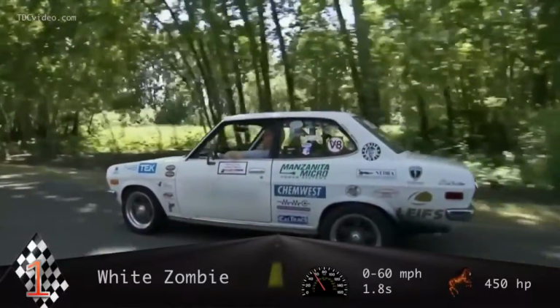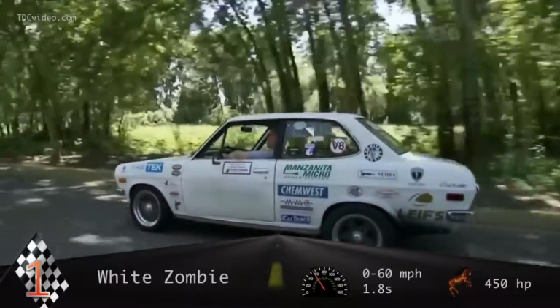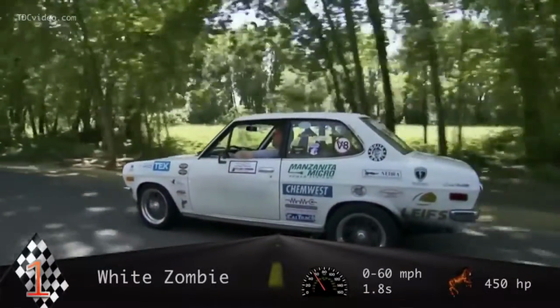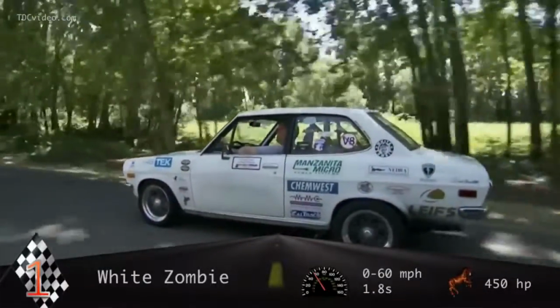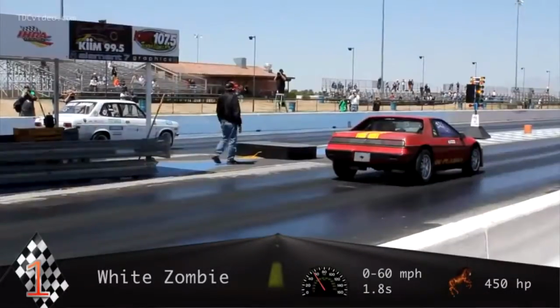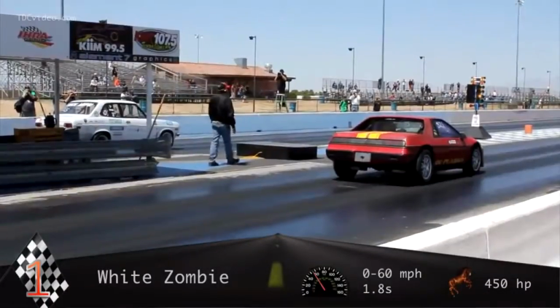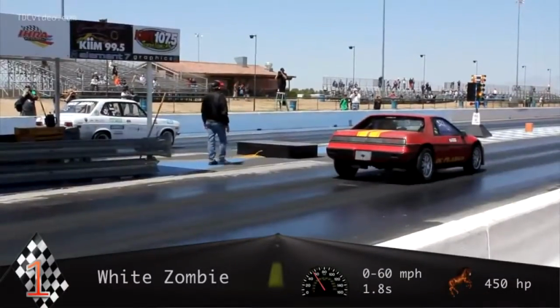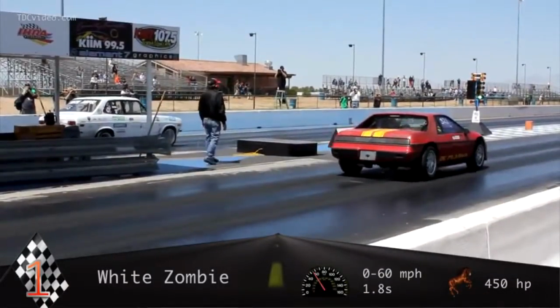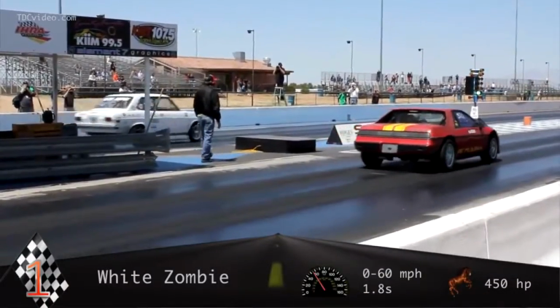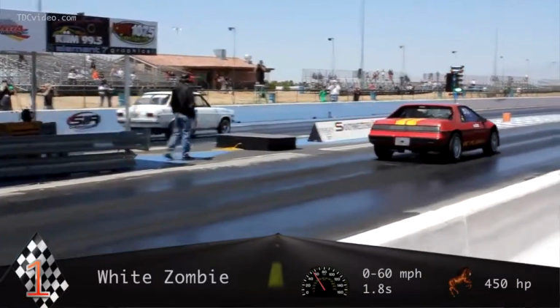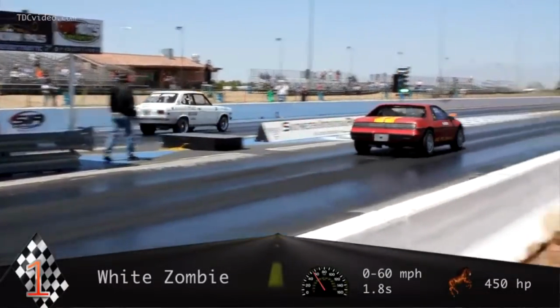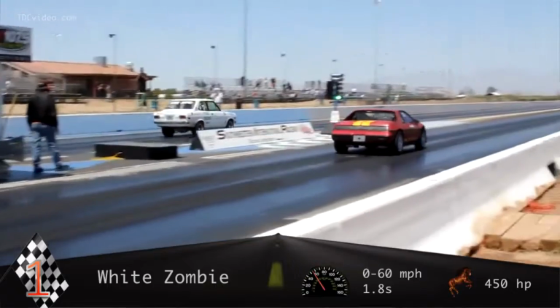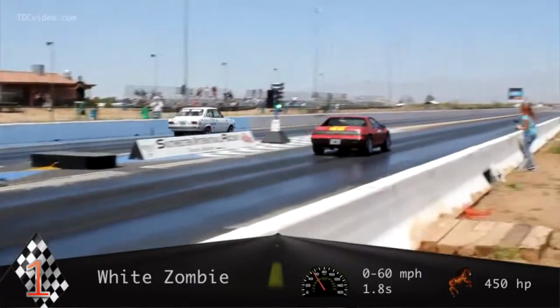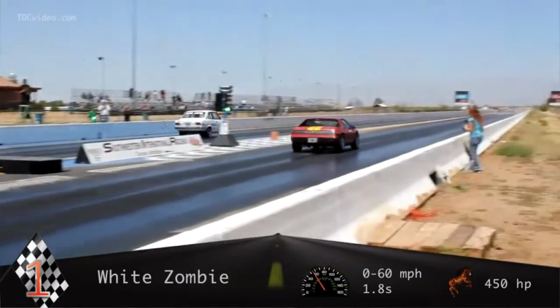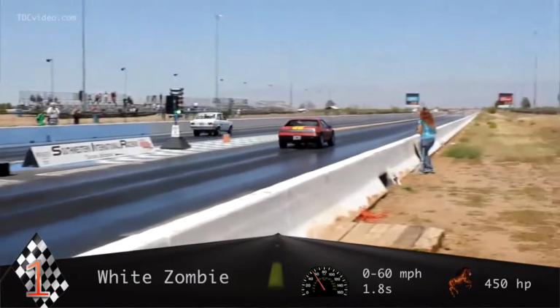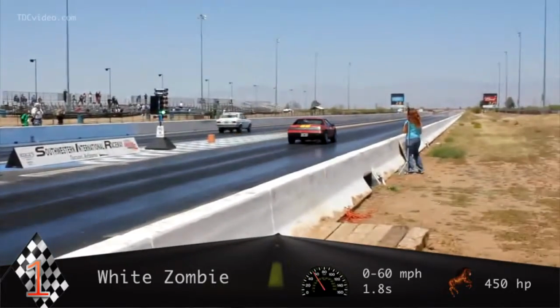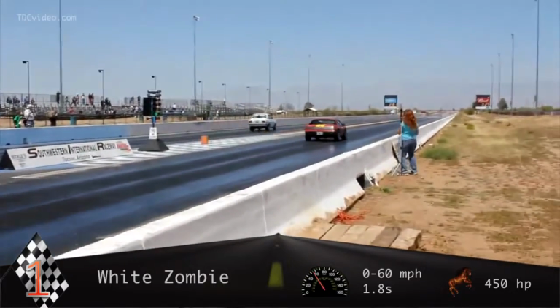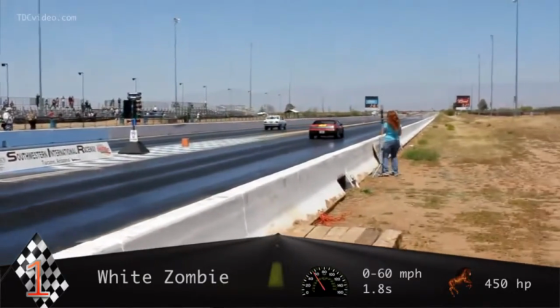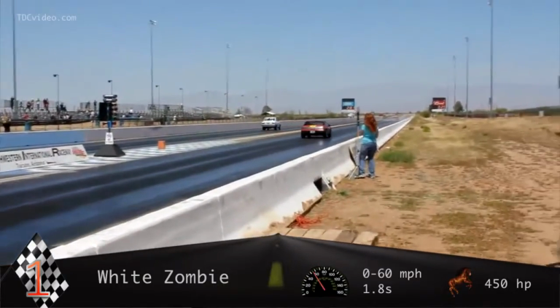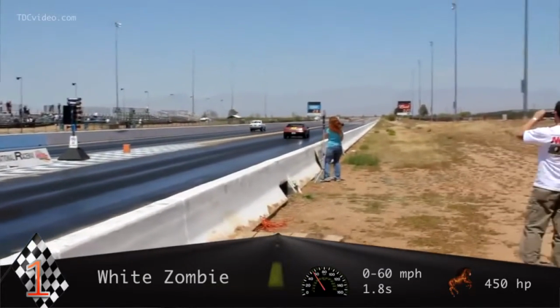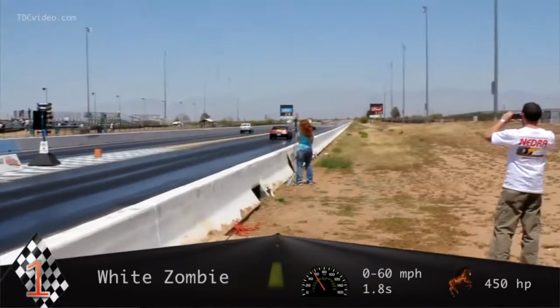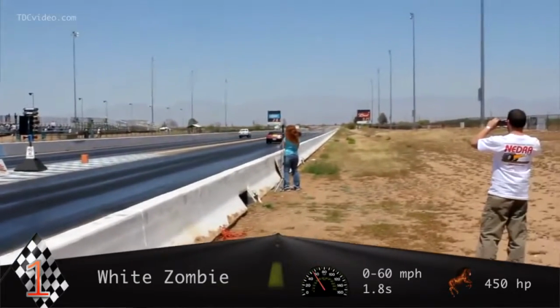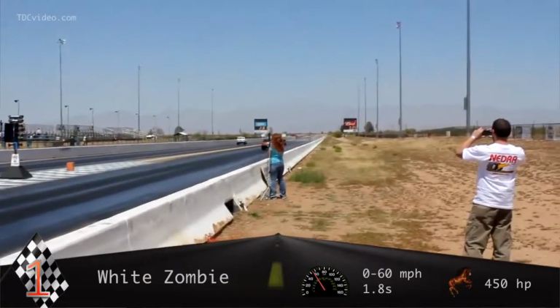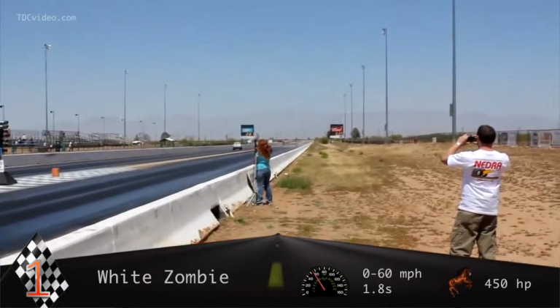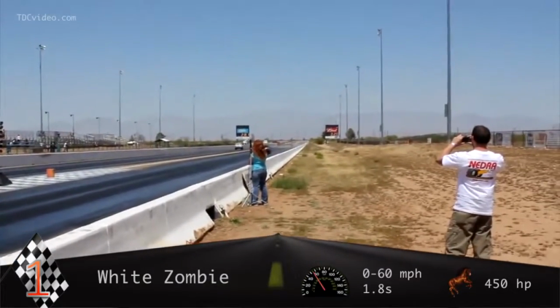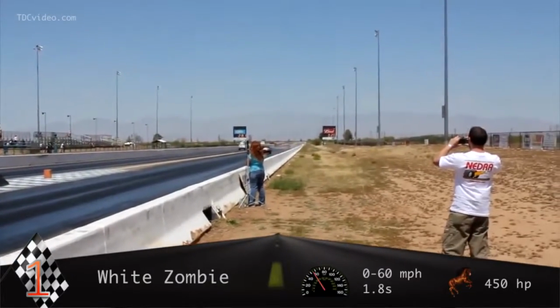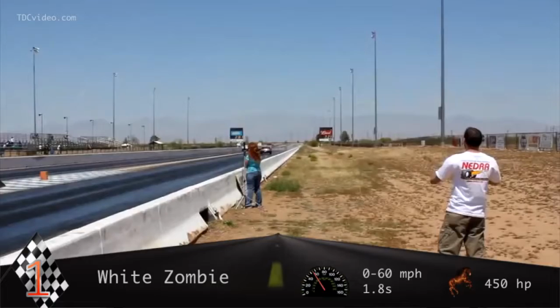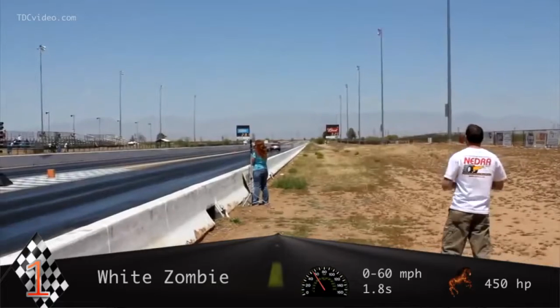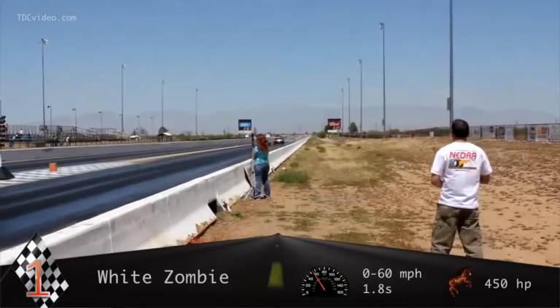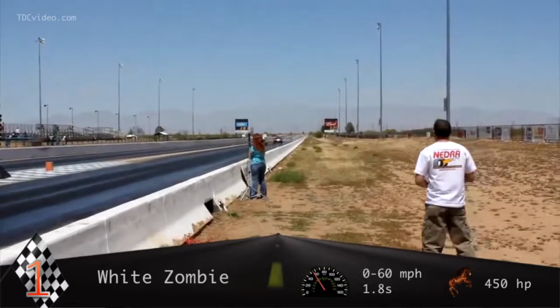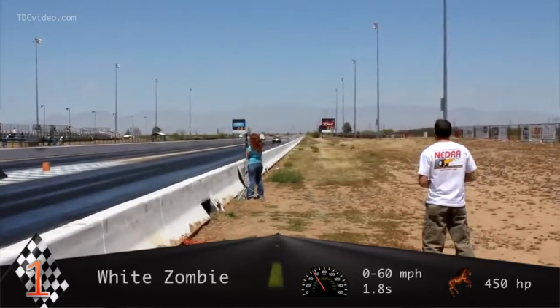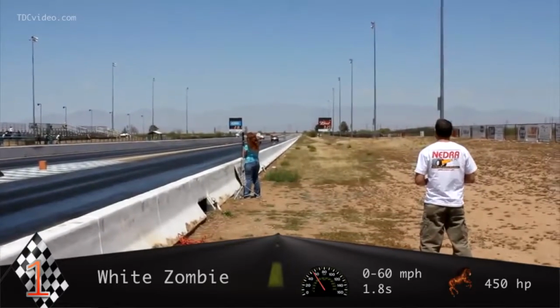And this built-for-the-drag-strip, one-of-a-kind, heavily modified 1972 Datsun uses a $100,000 prototype battery used by US Navy helicopters.